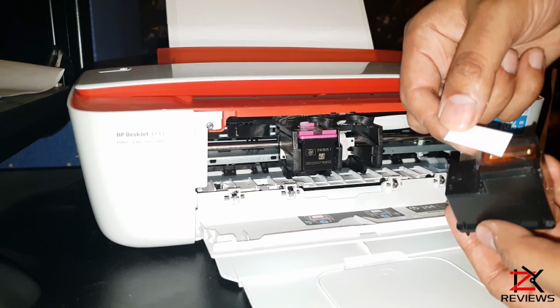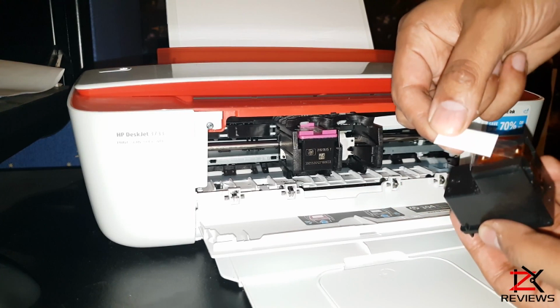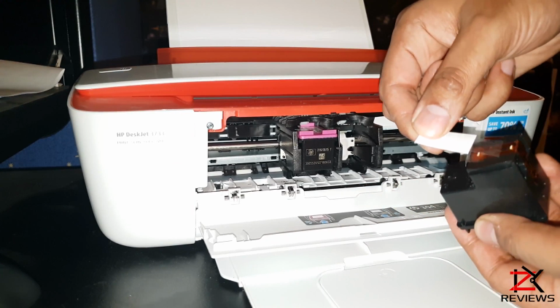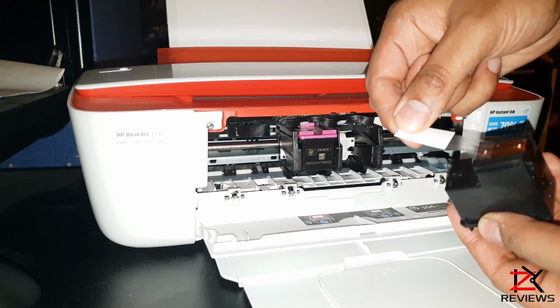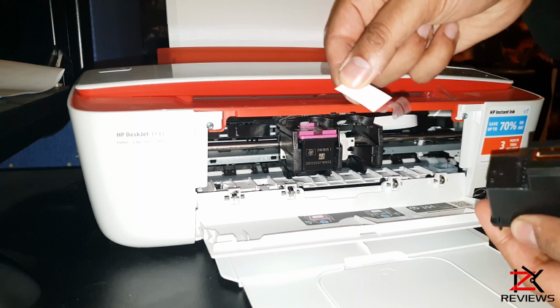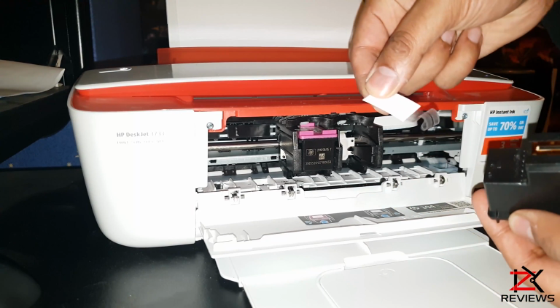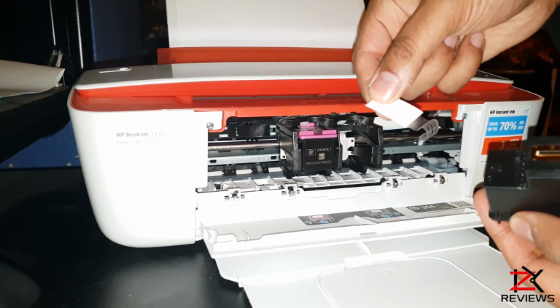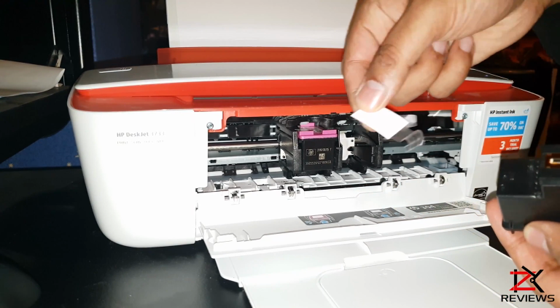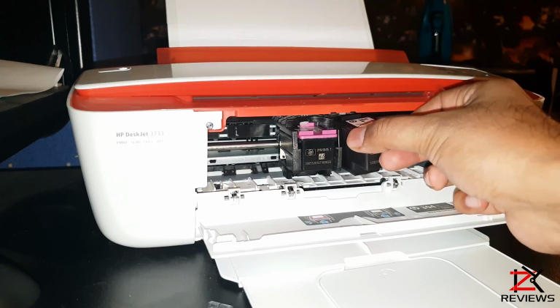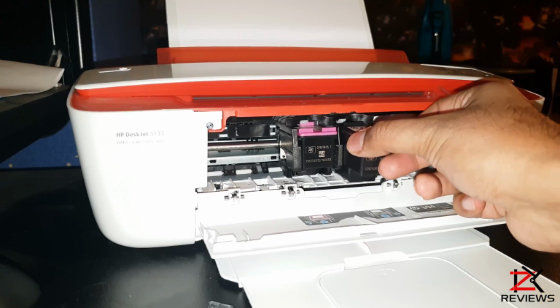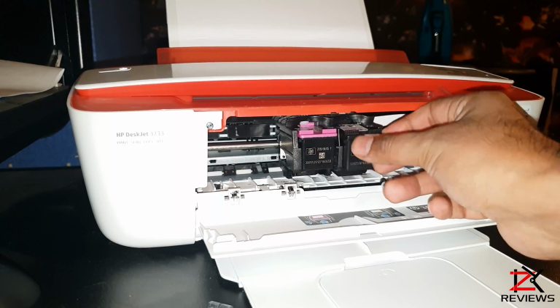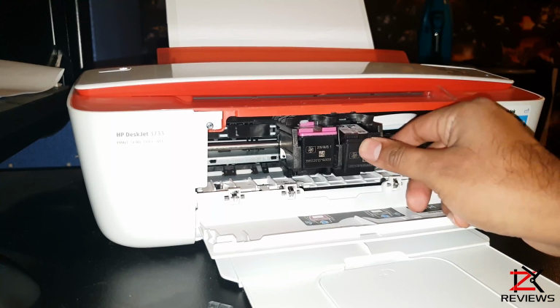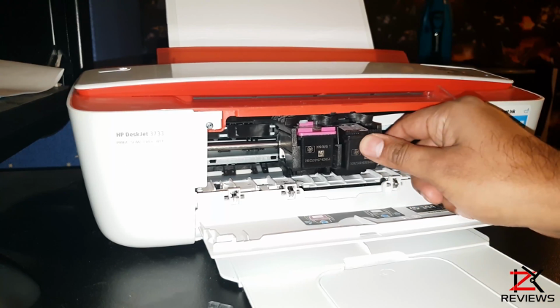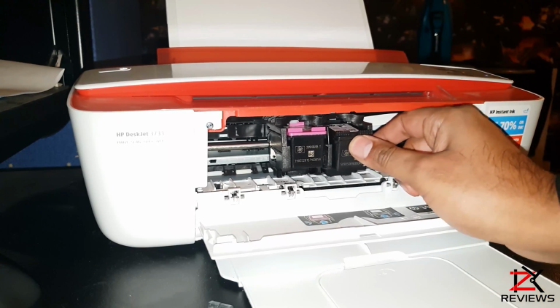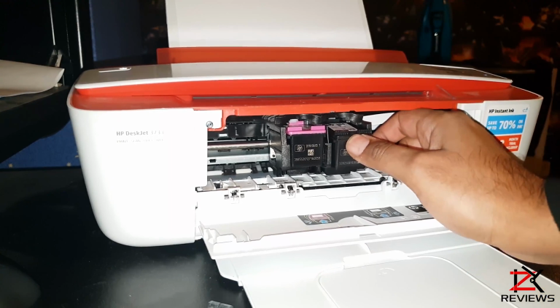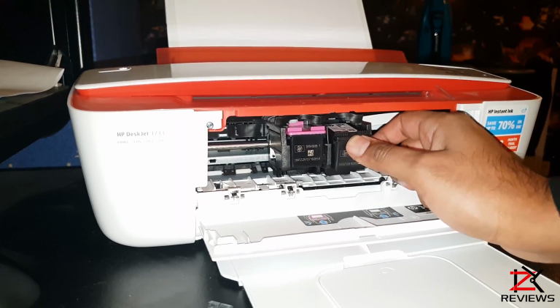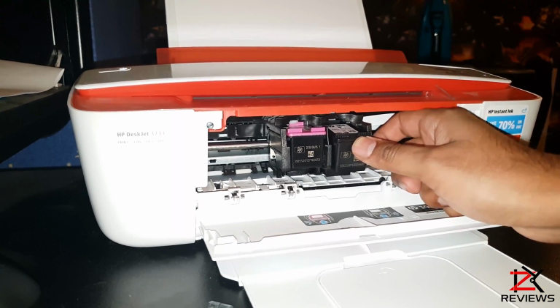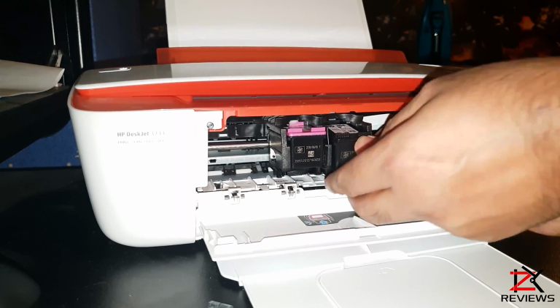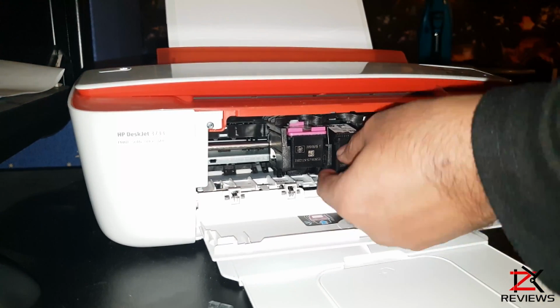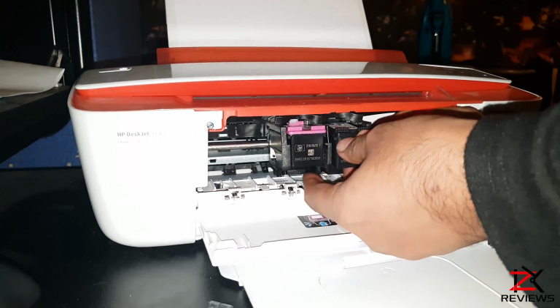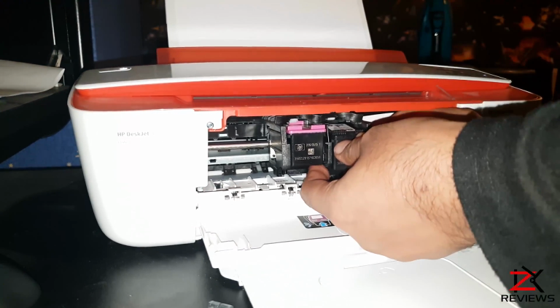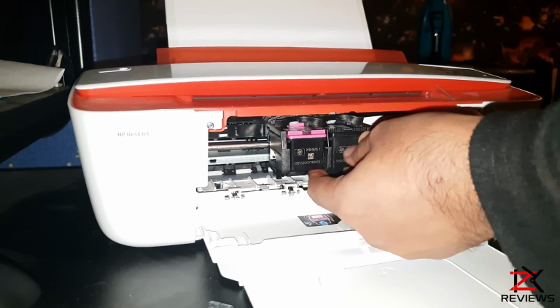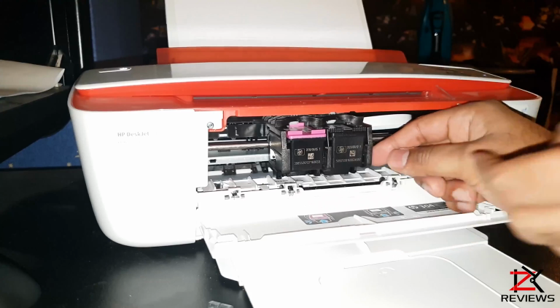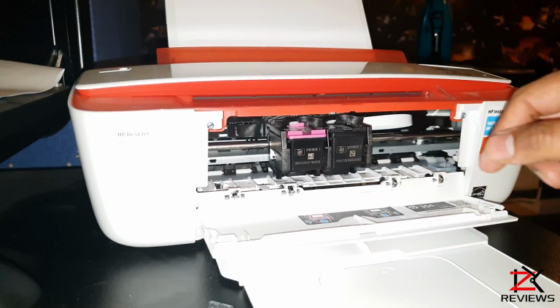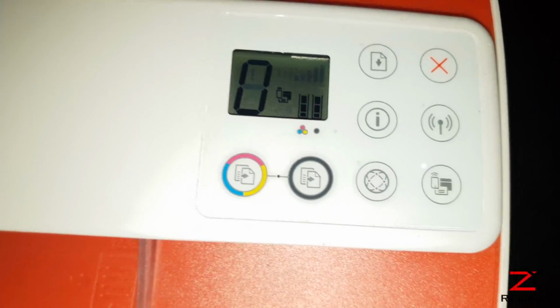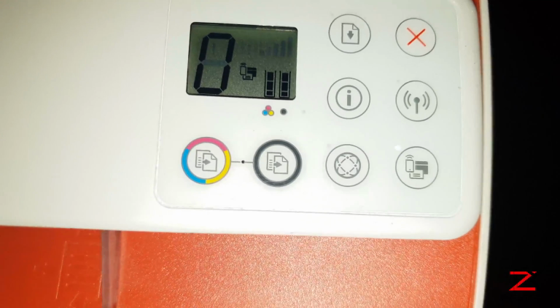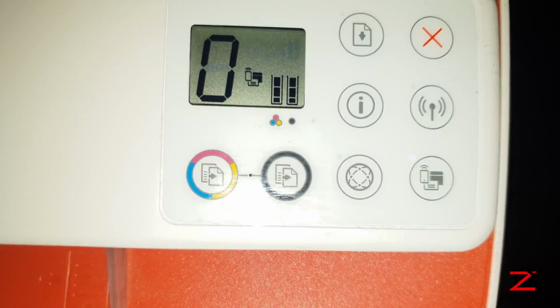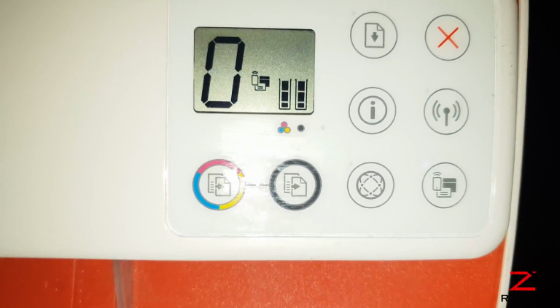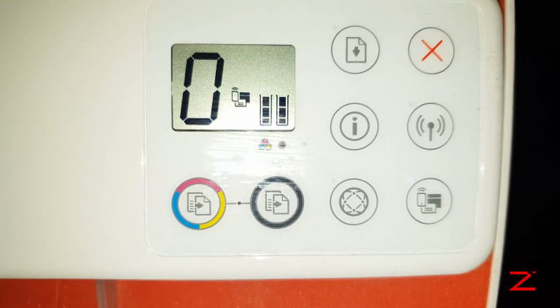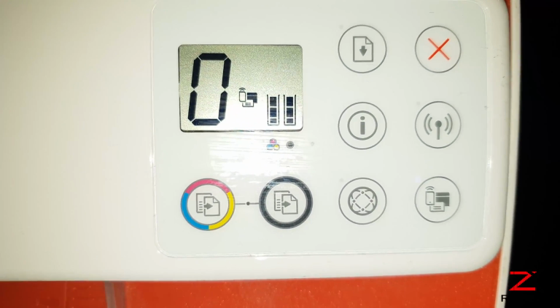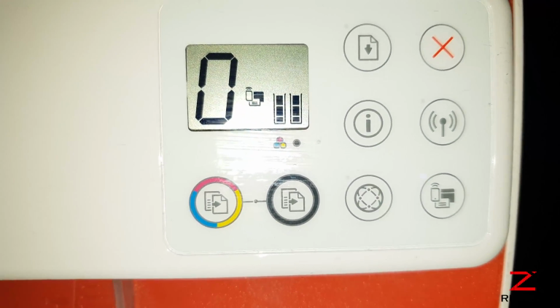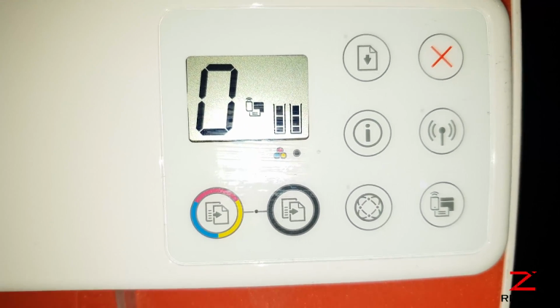On the new cartridge, unseal the tape and insert it in. And now the ink cartridge is fully loaded.